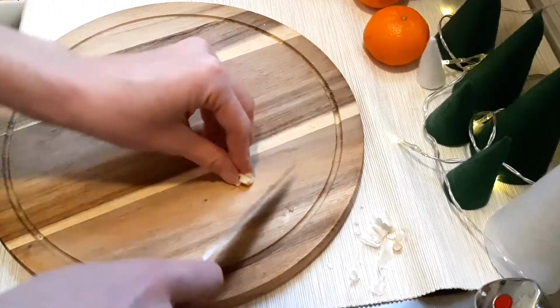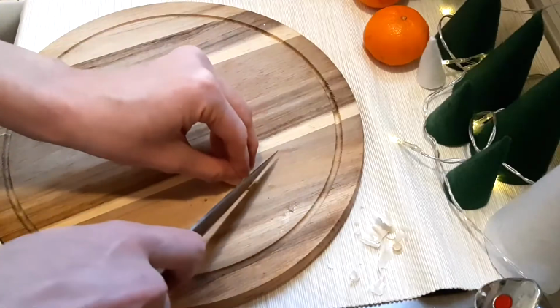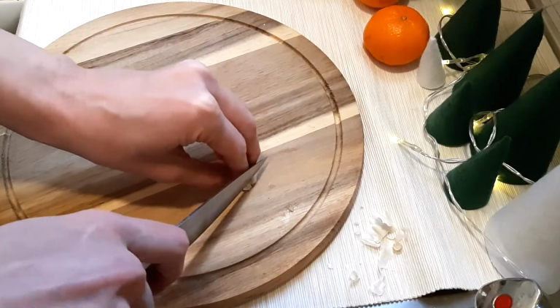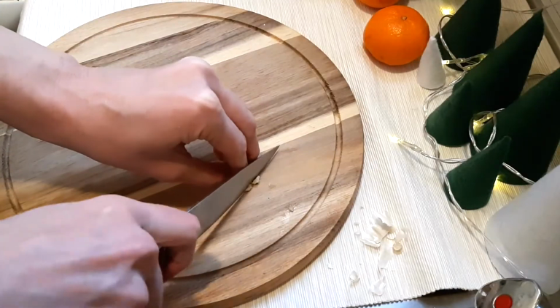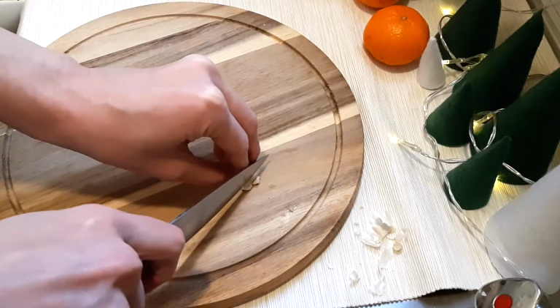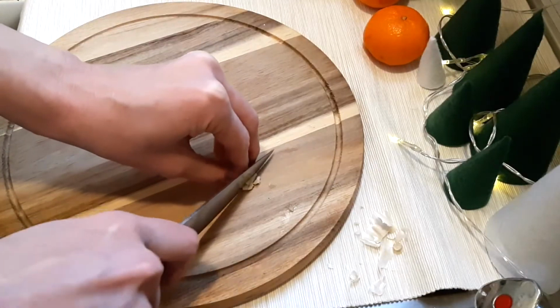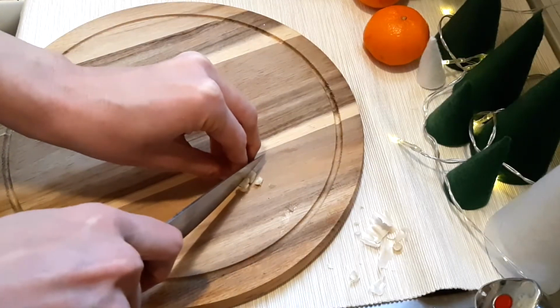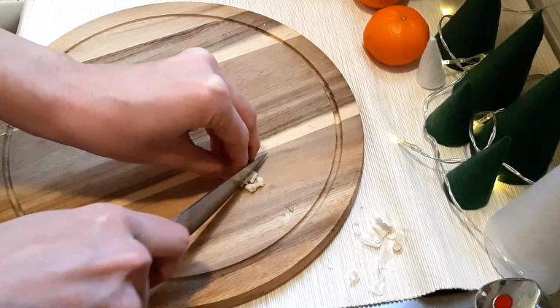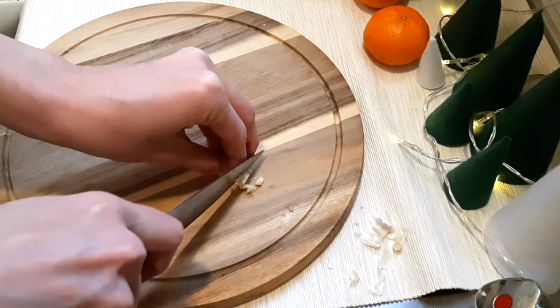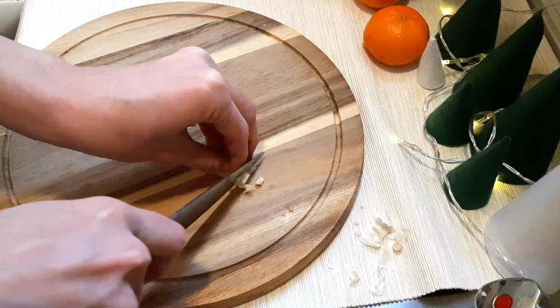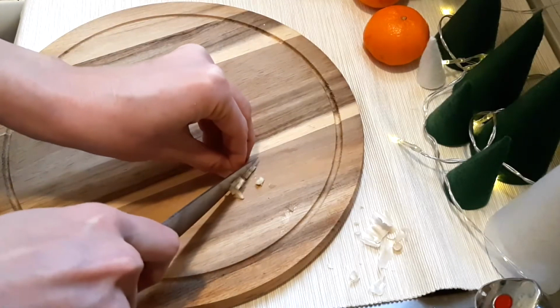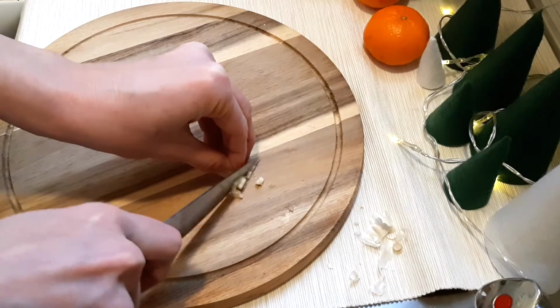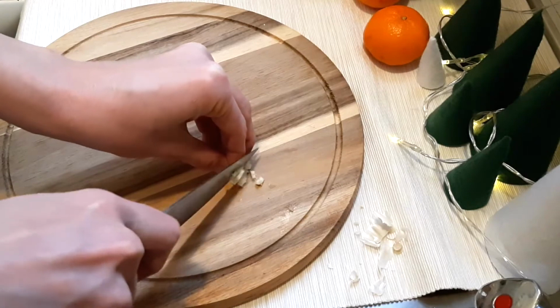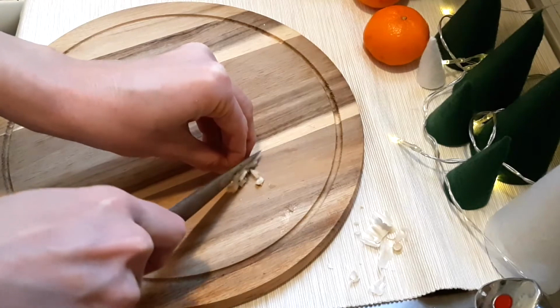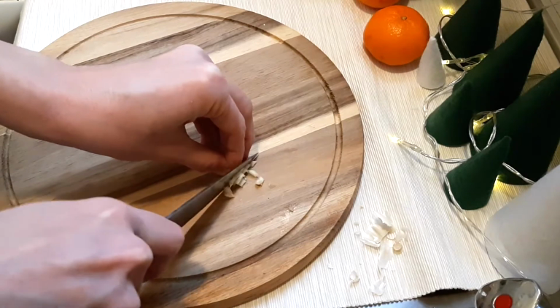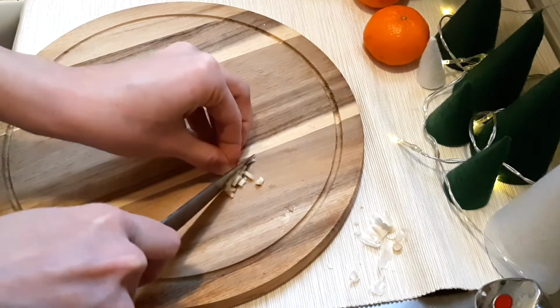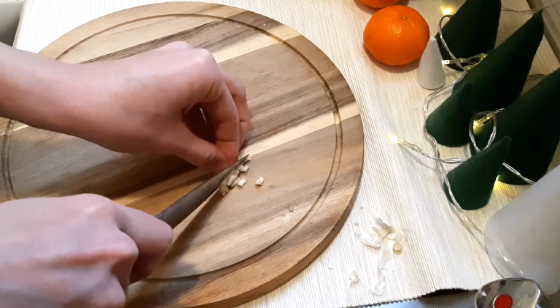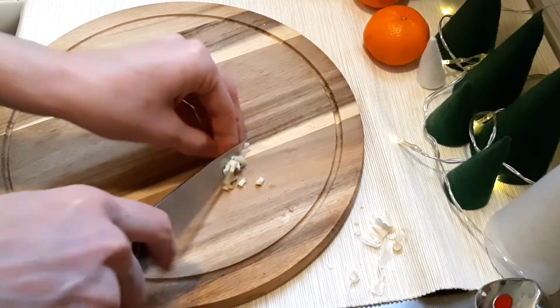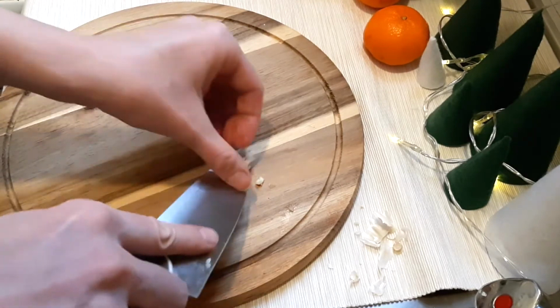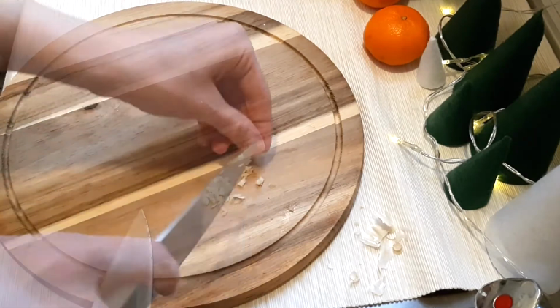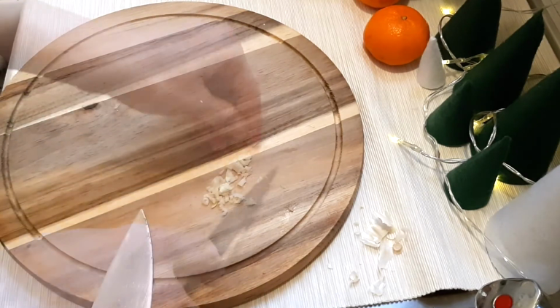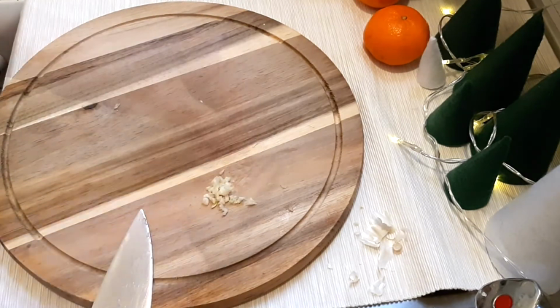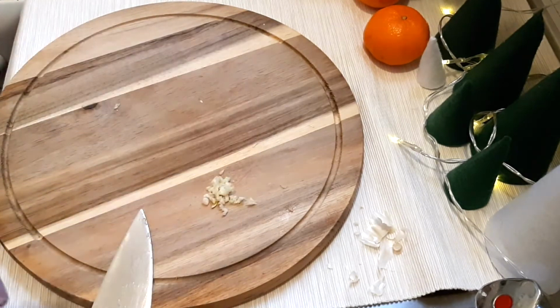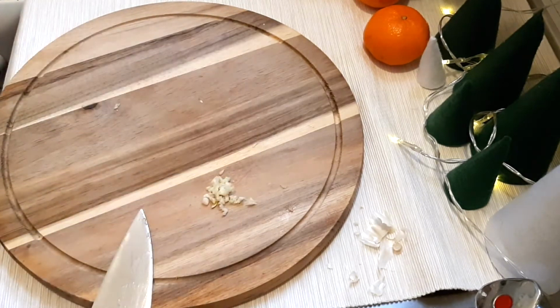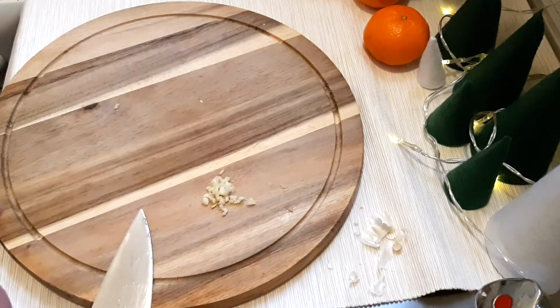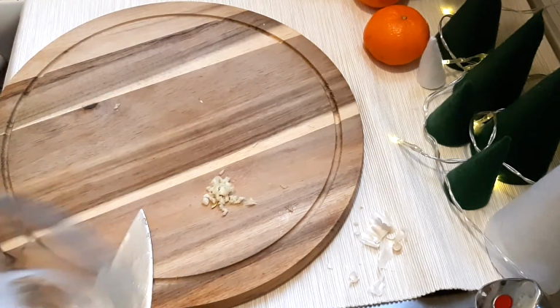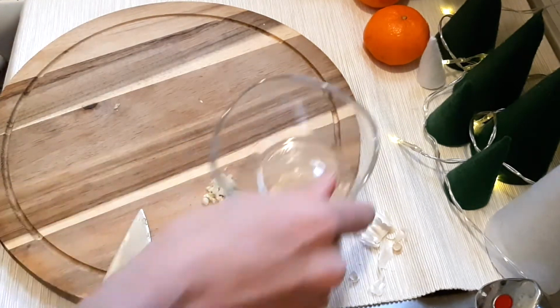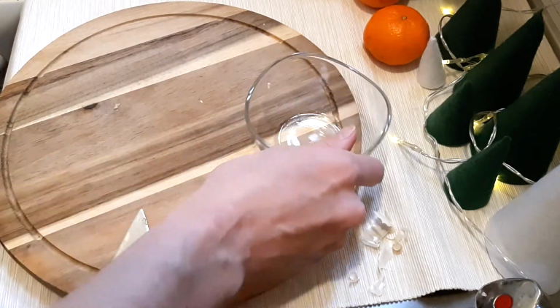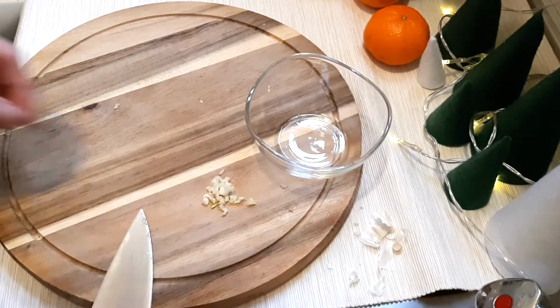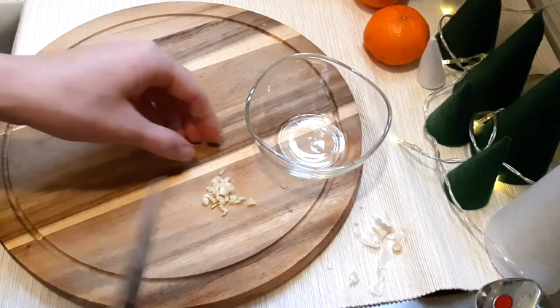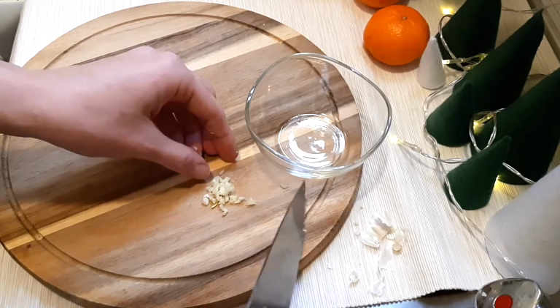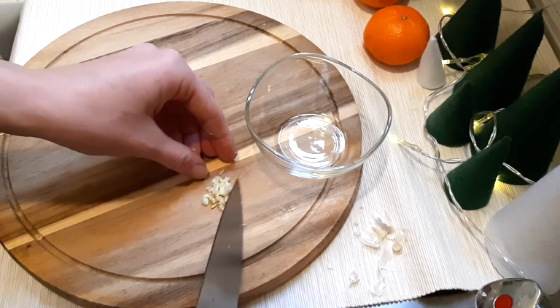While my bread is toasting, I will make the topping. First, cut thinly or grate or squeeze one or two cloves of garlic, and then mix it well with mayo.